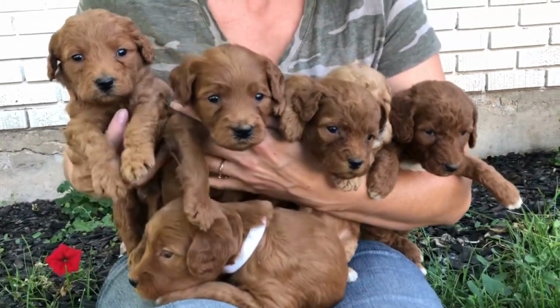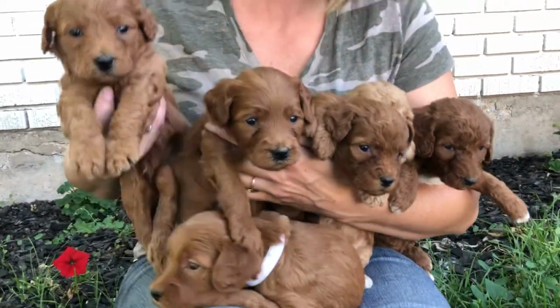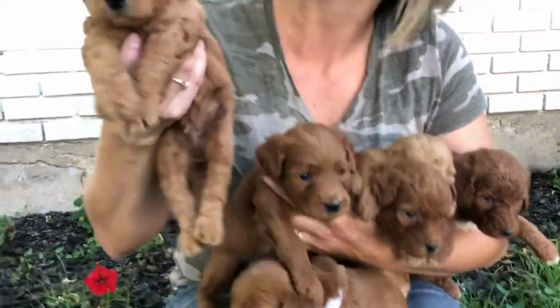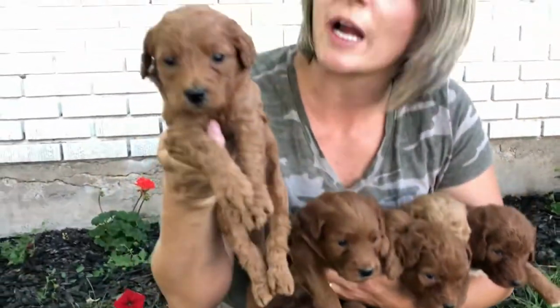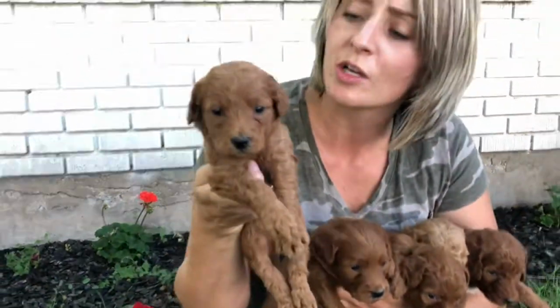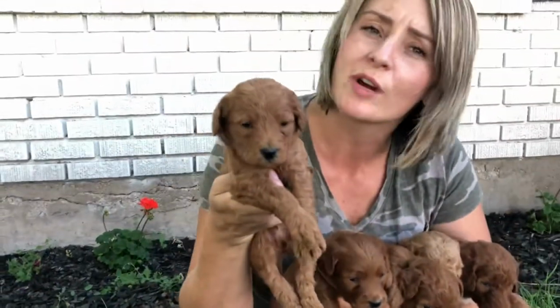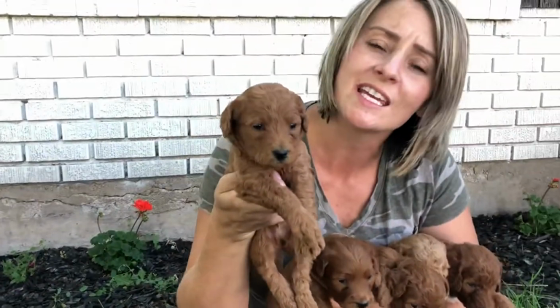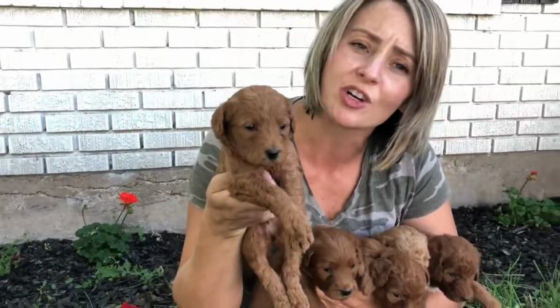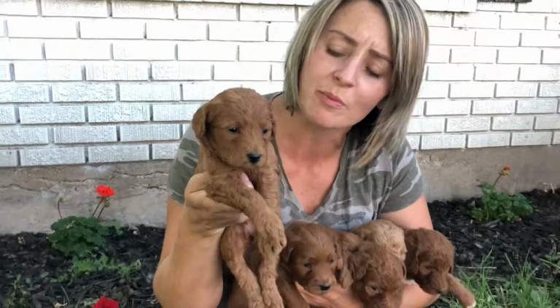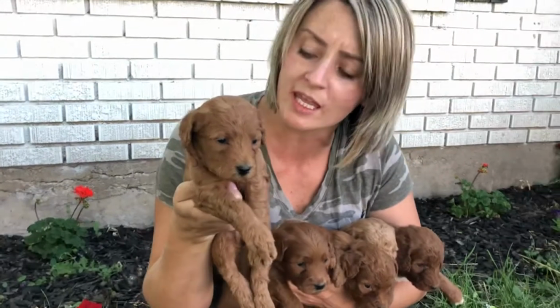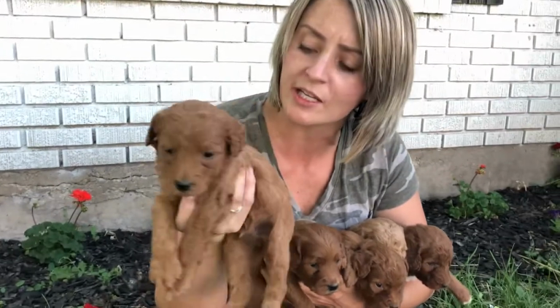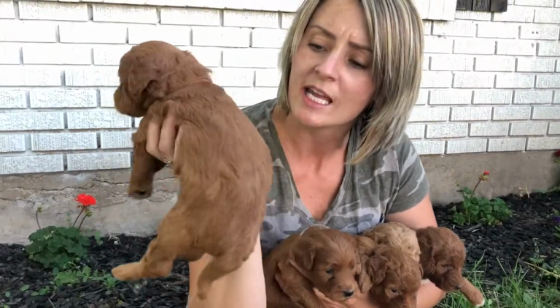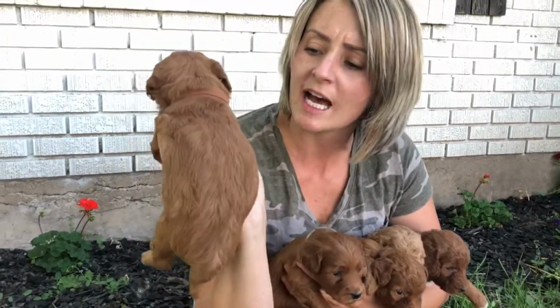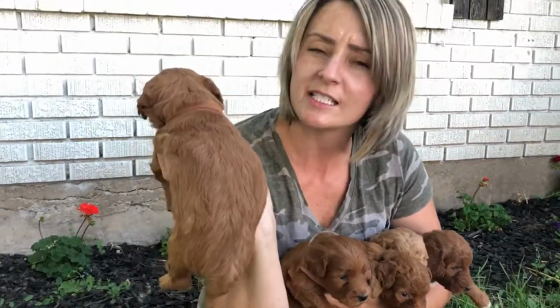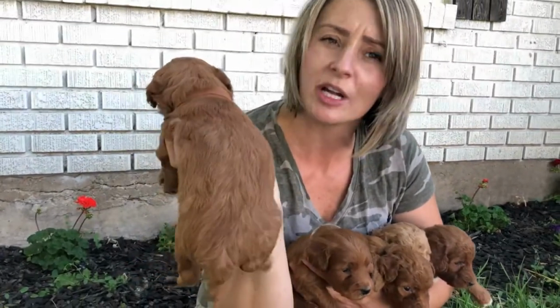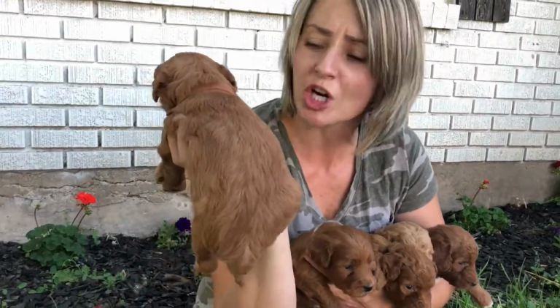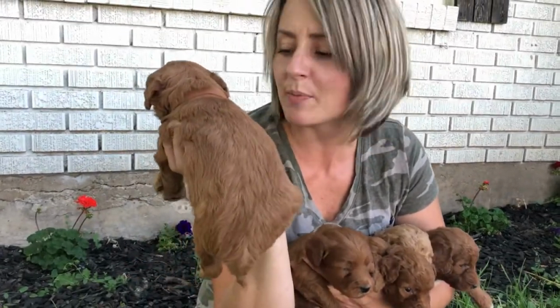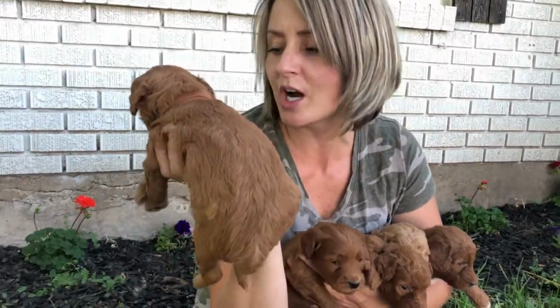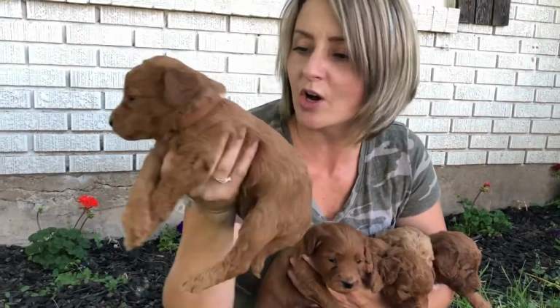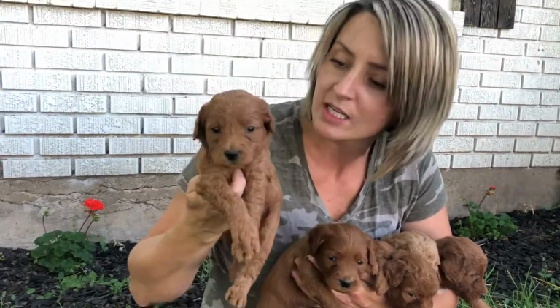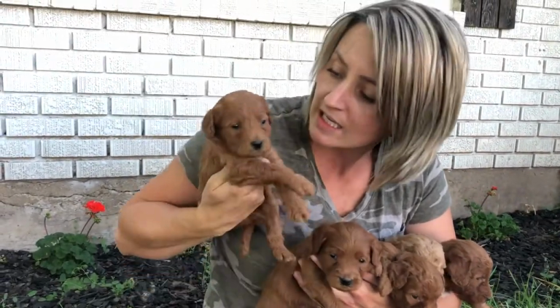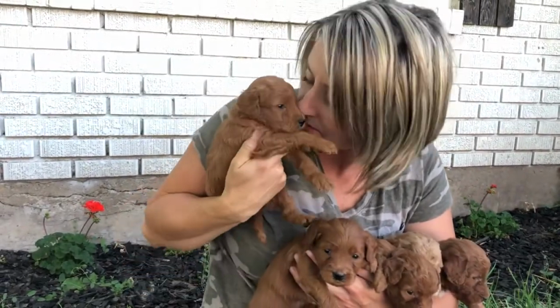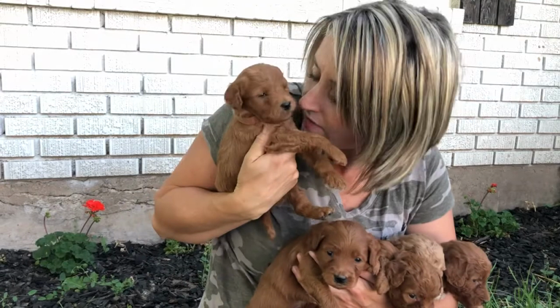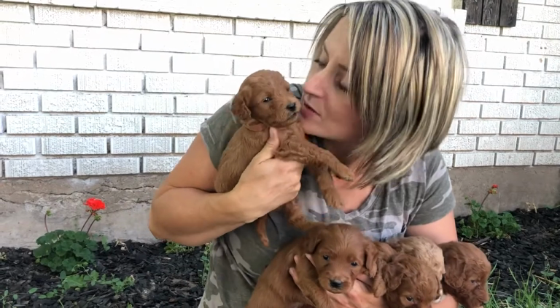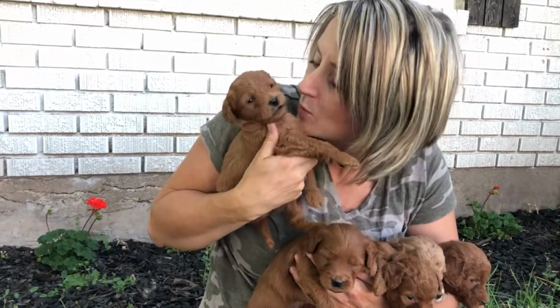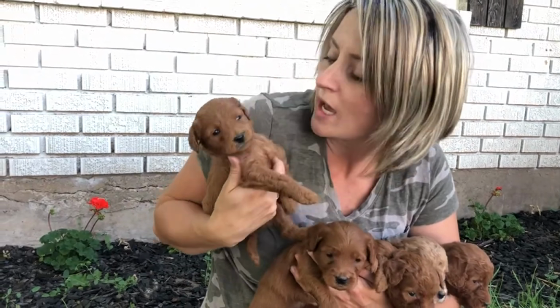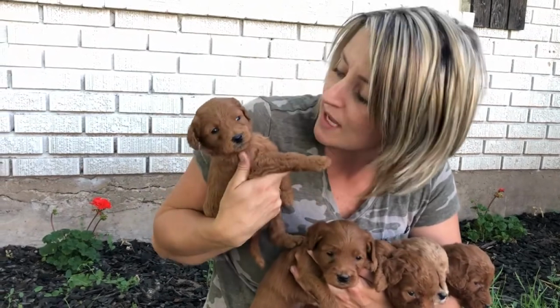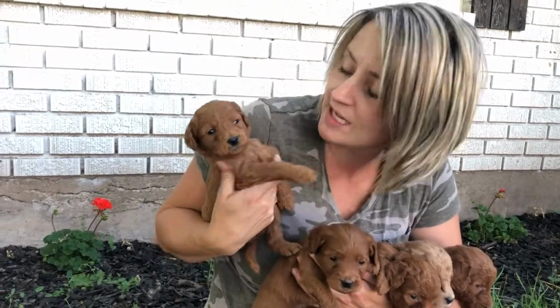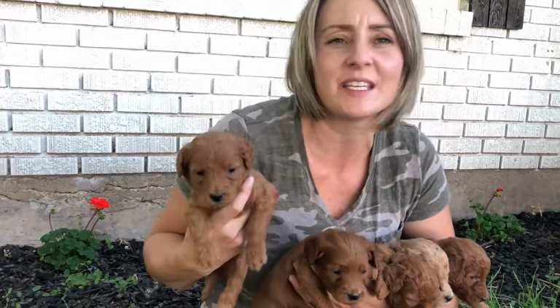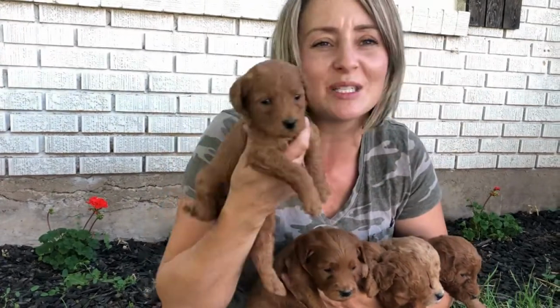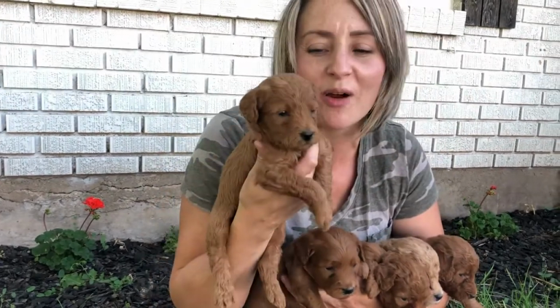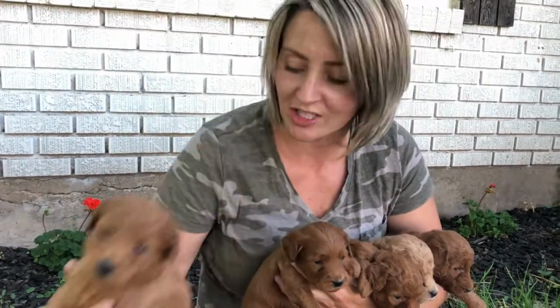This one is Brown Collar Boy. He is a curlier boy in the litter. He has a dark apricot coat. He is very, very sweet. This is Brown Collar.